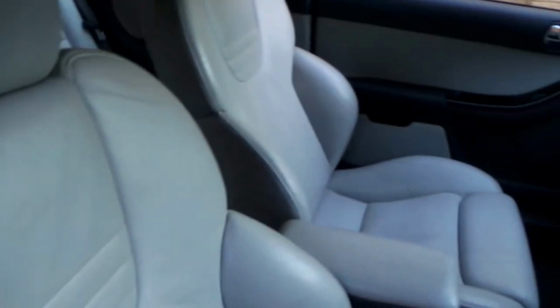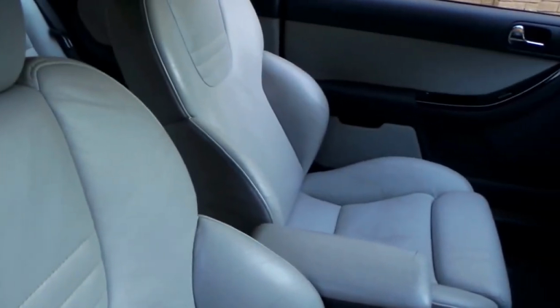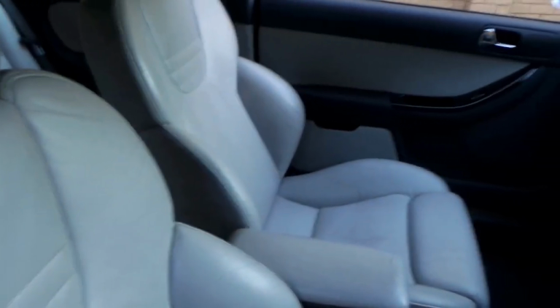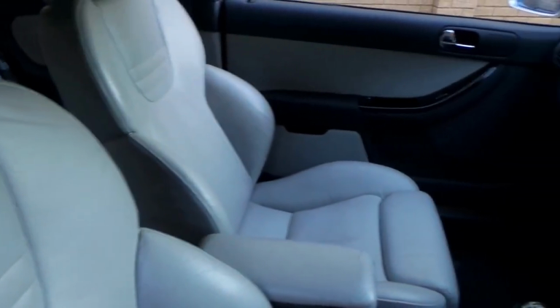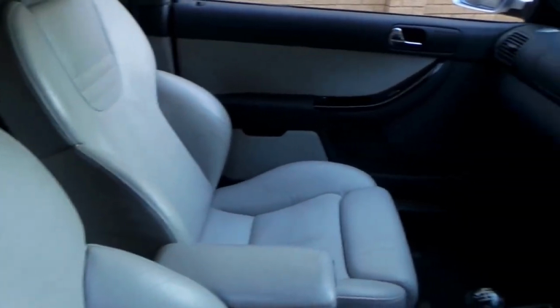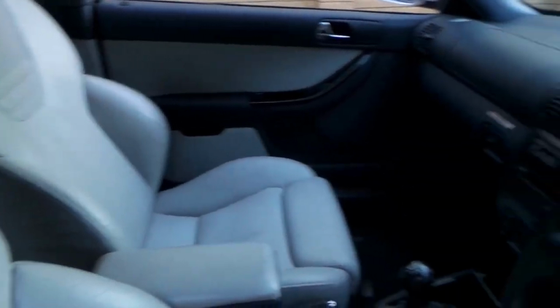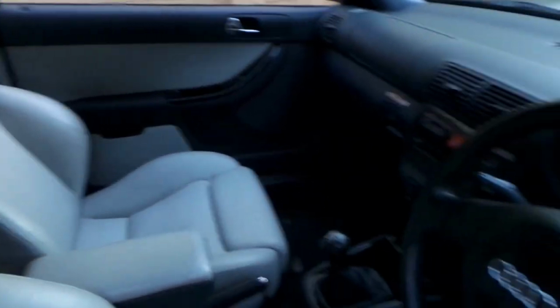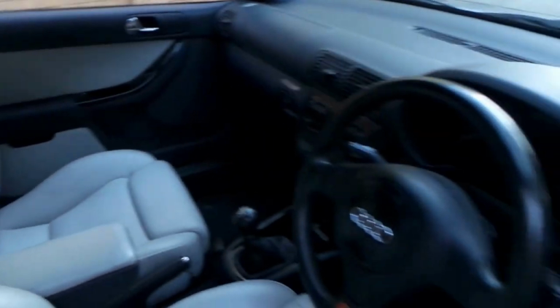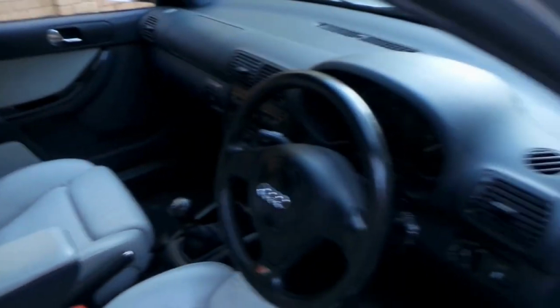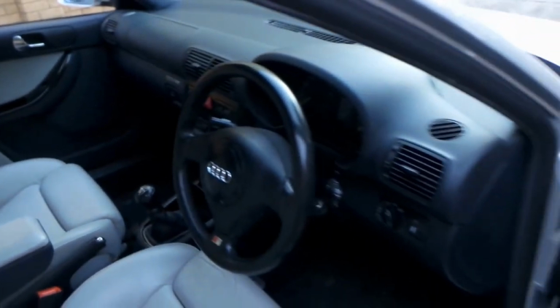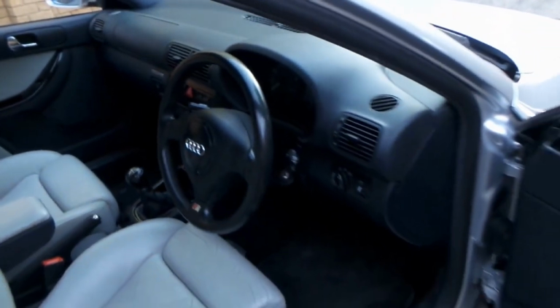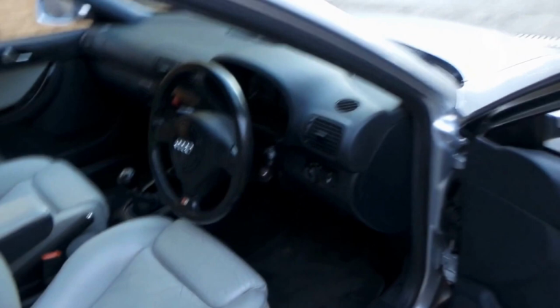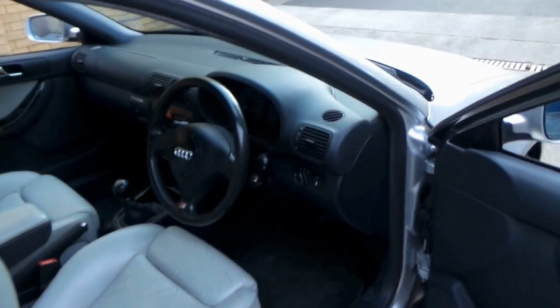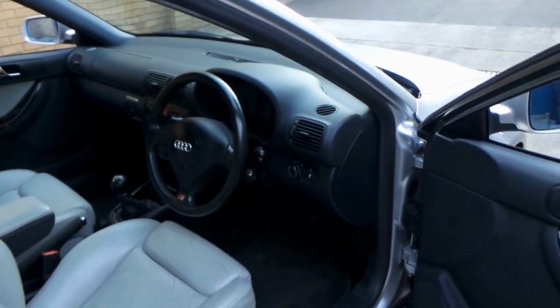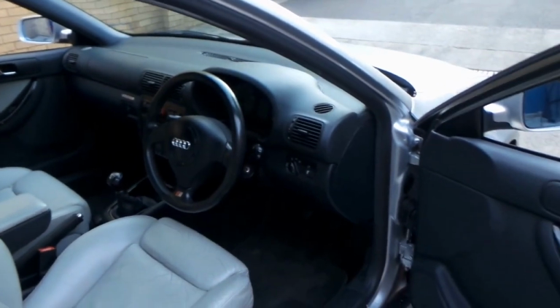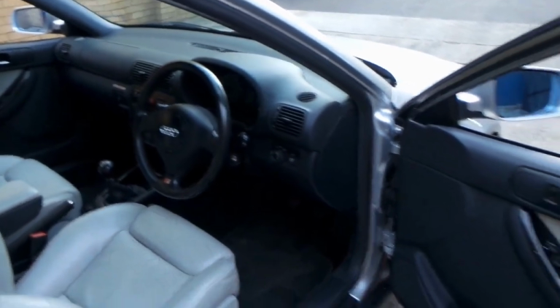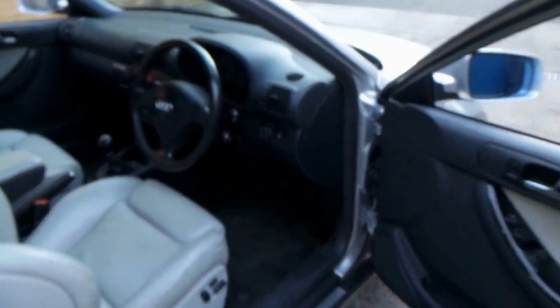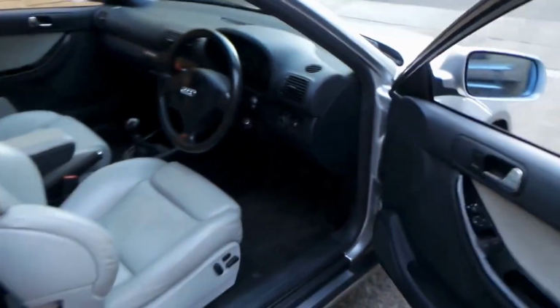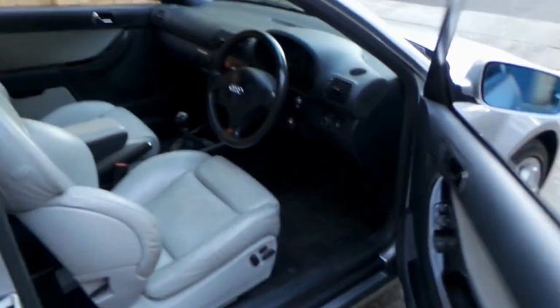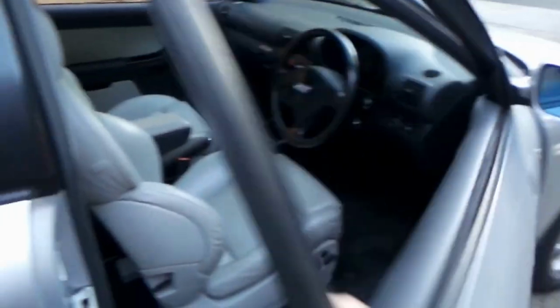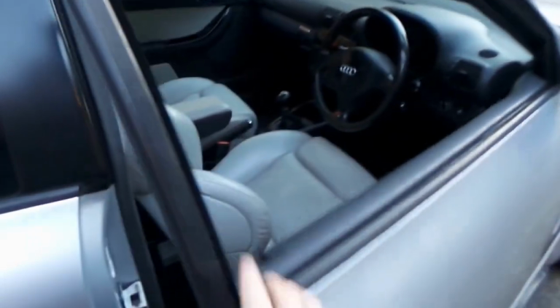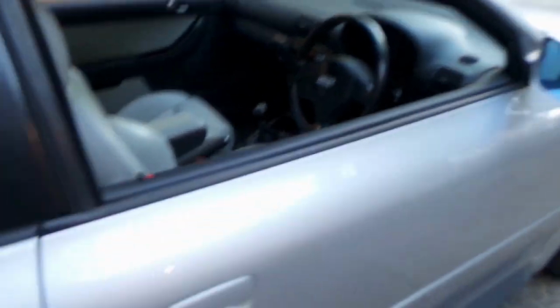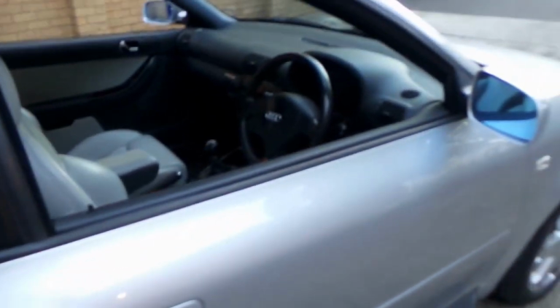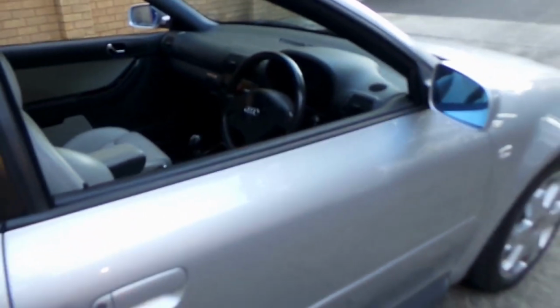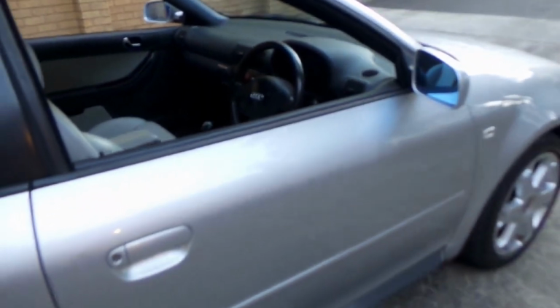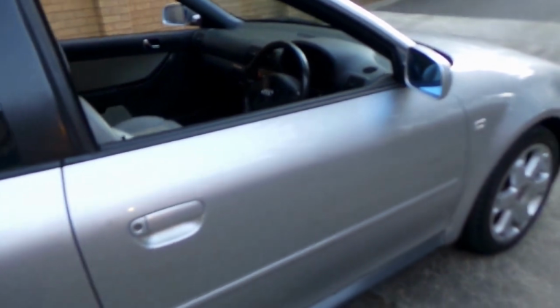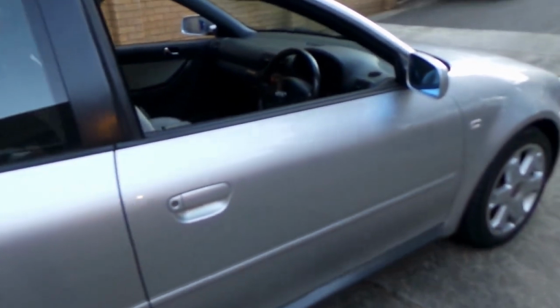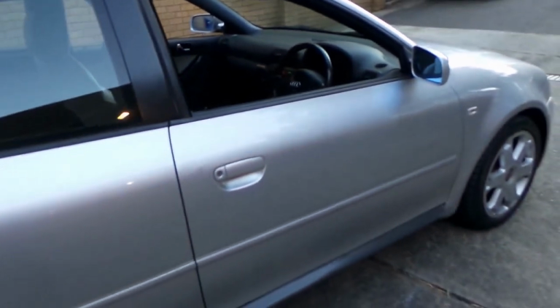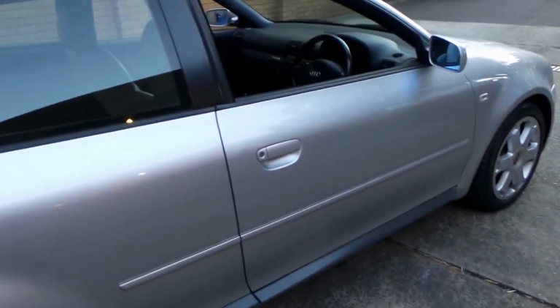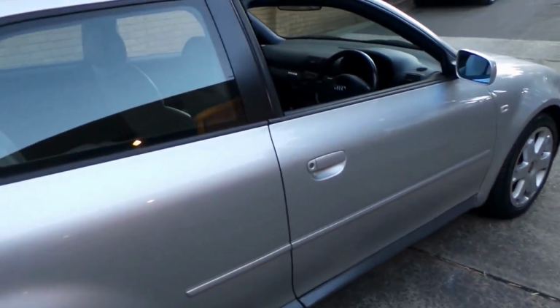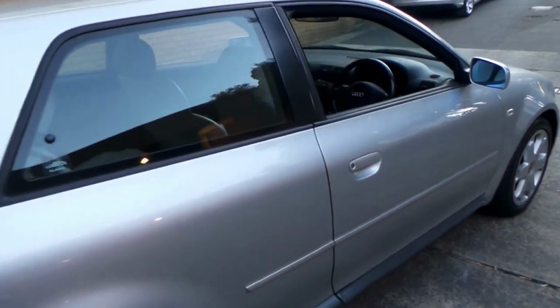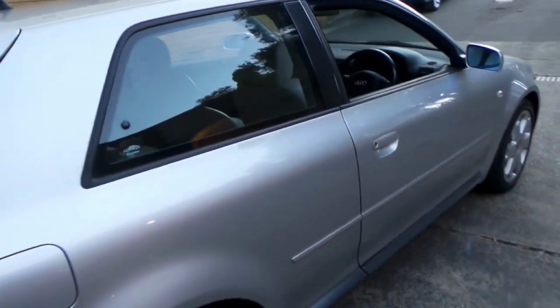Generally speaking the car is in very good condition. It's got xenon lights and obviously it's got the S series wheels and steering wheel.